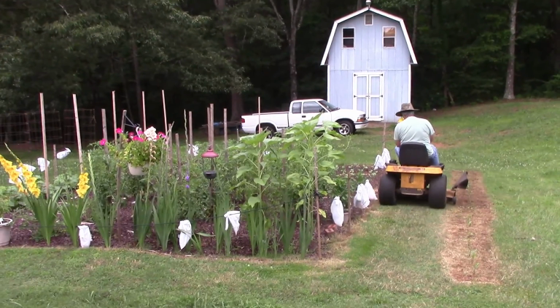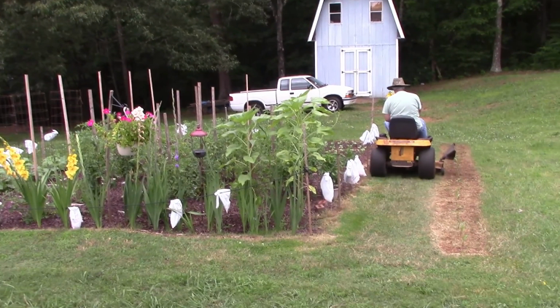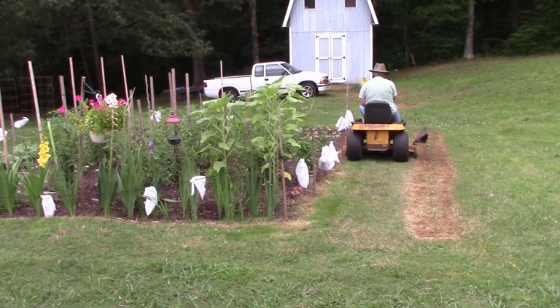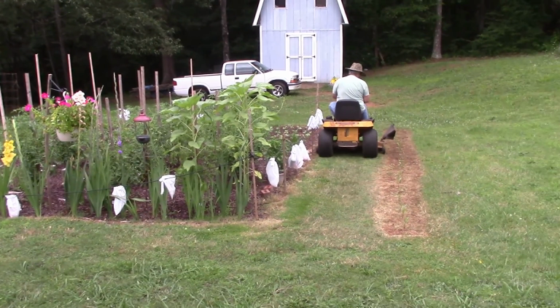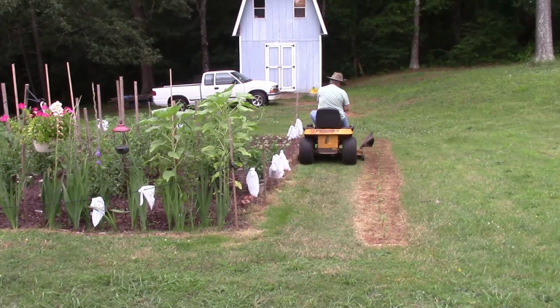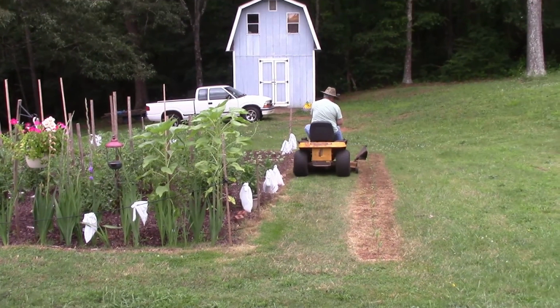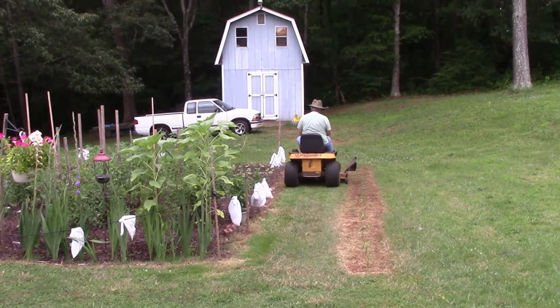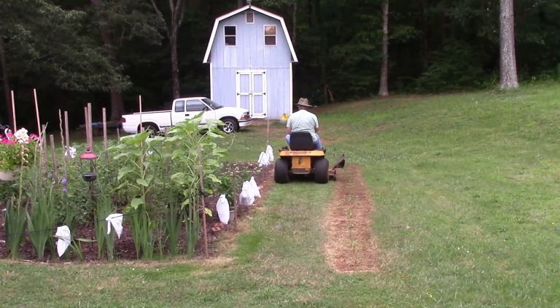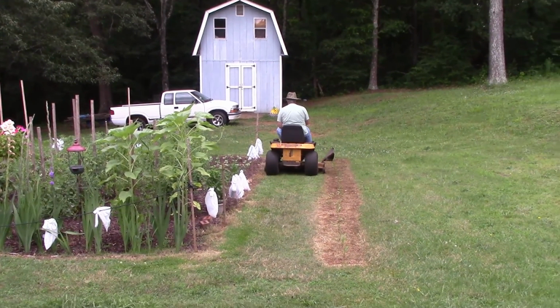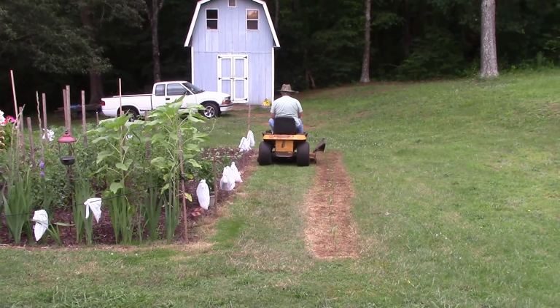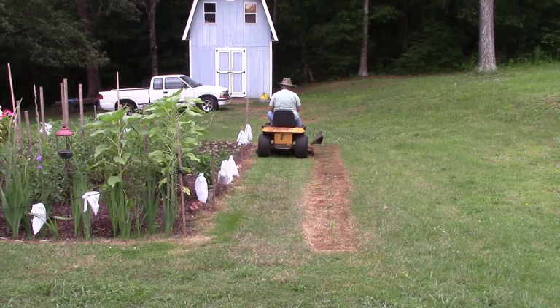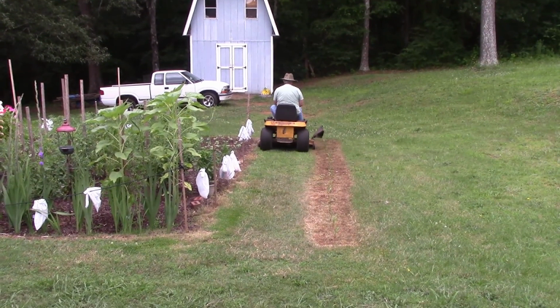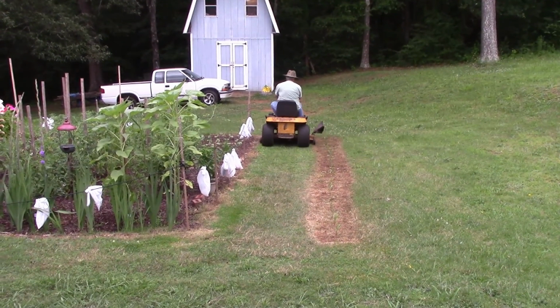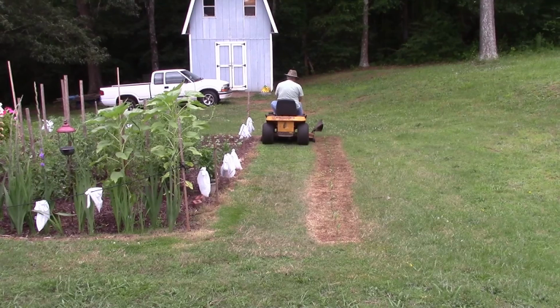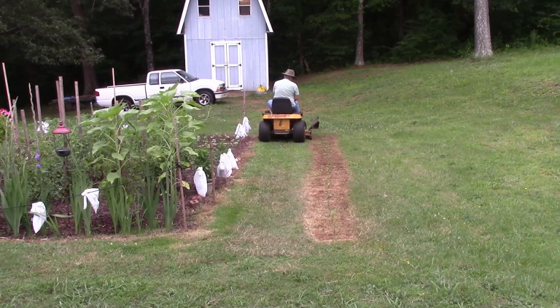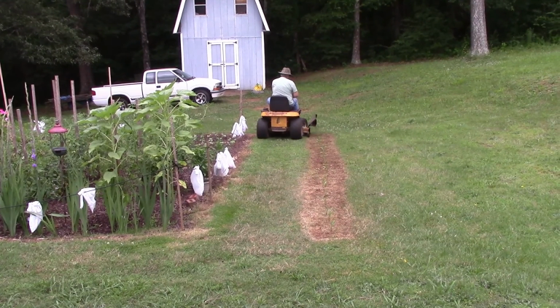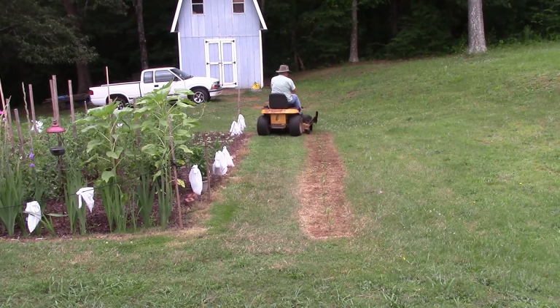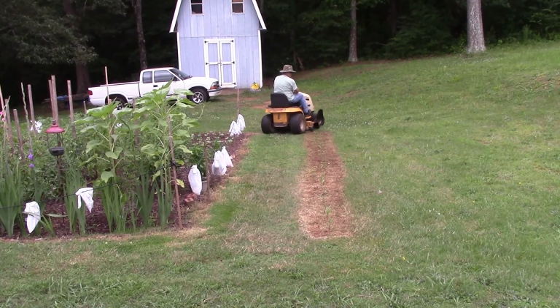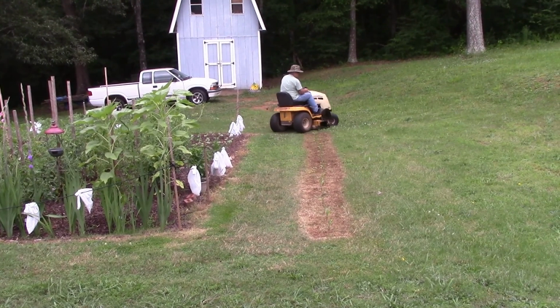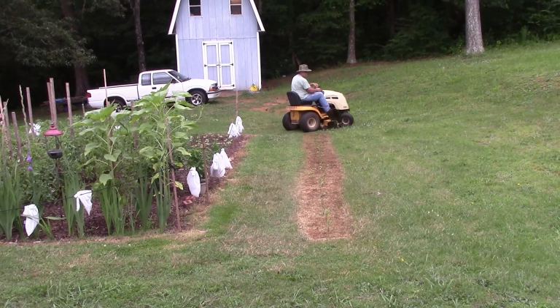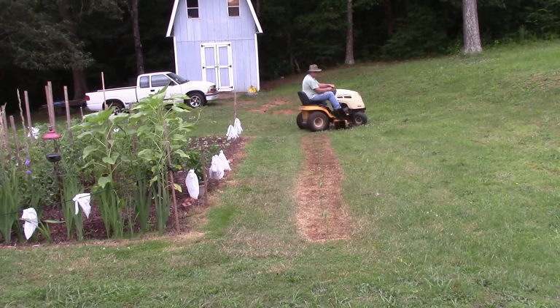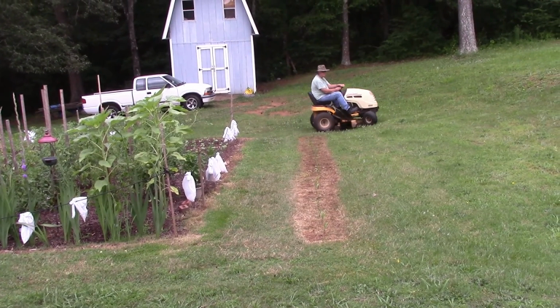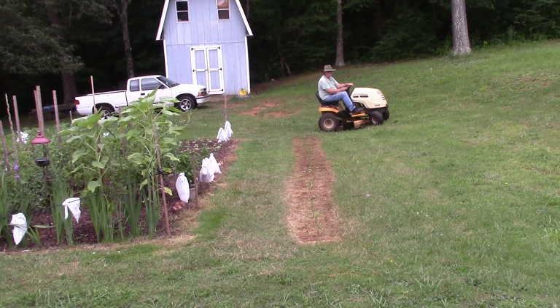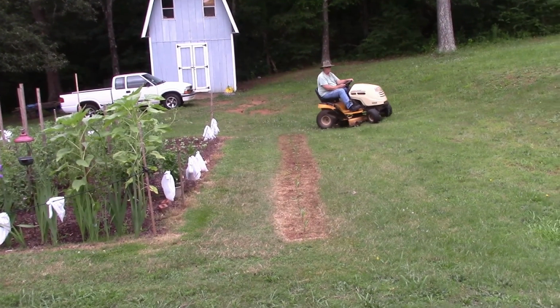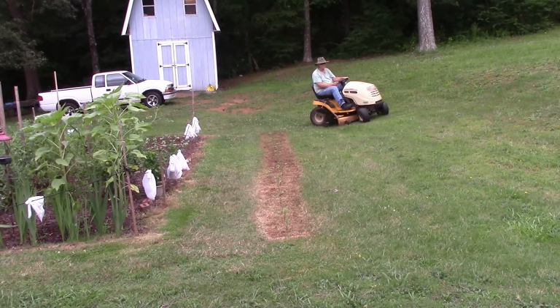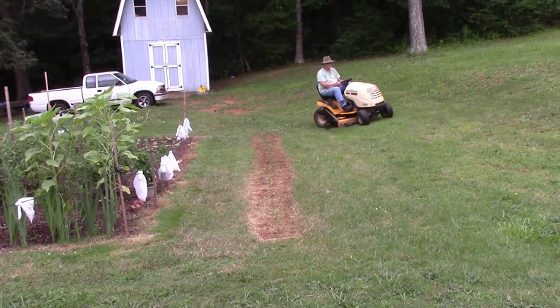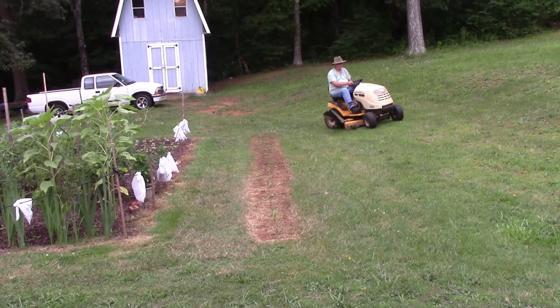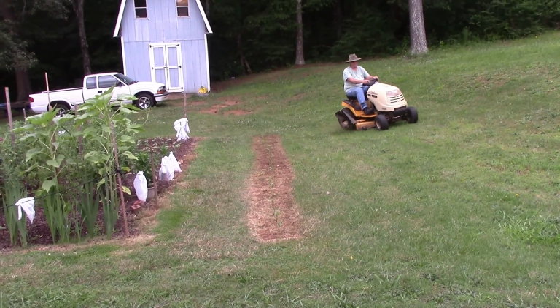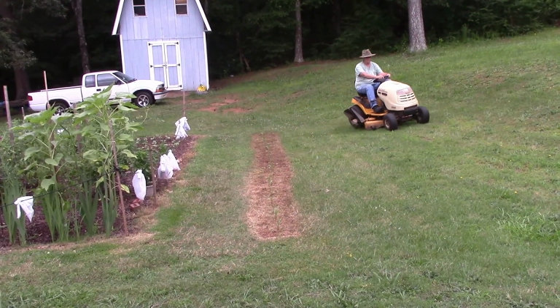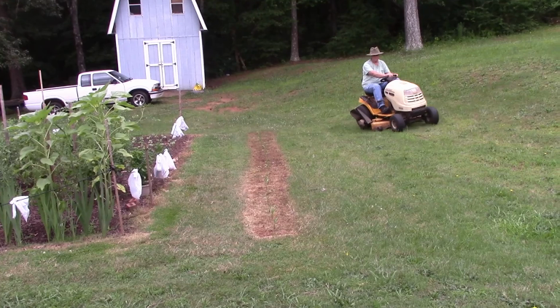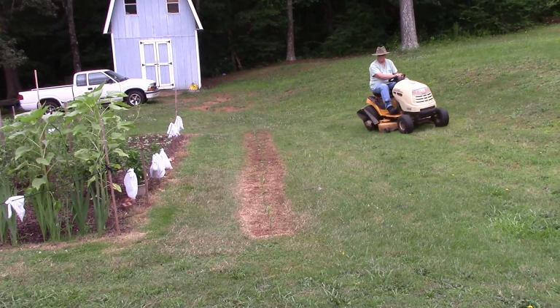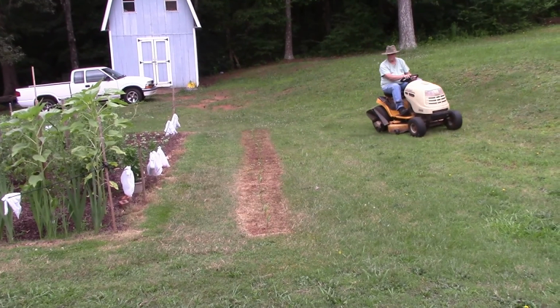My lawn mower was able to make it down between the corn and the rest of the garden. It was a tight fit but it did just barely make it down through there.